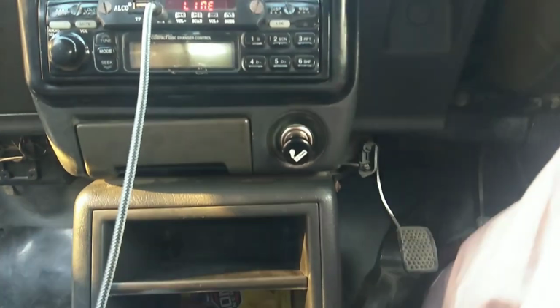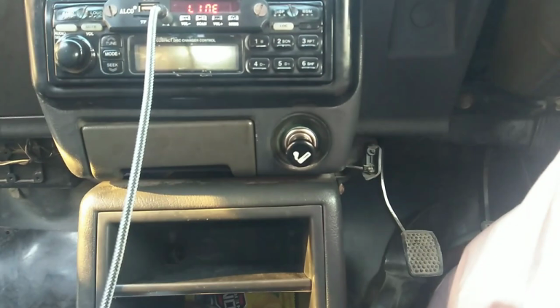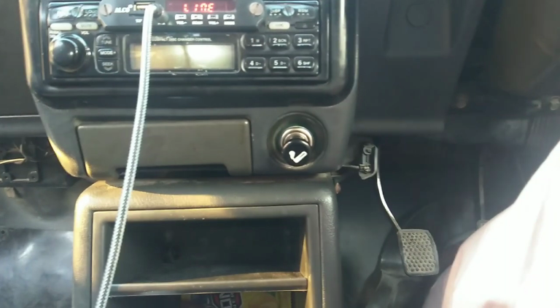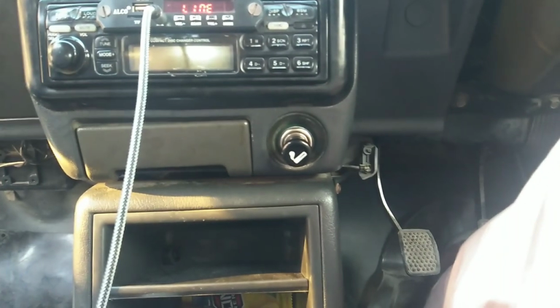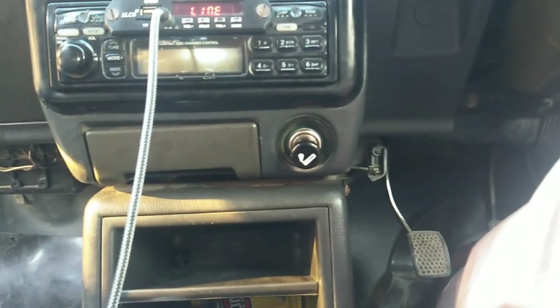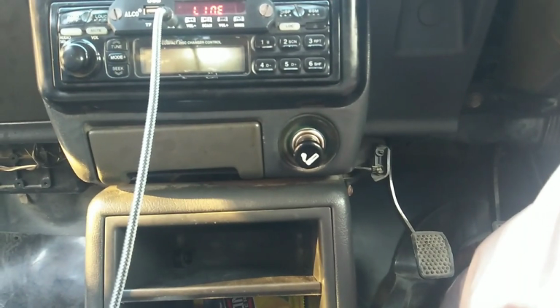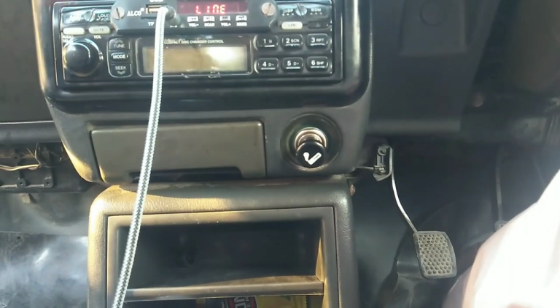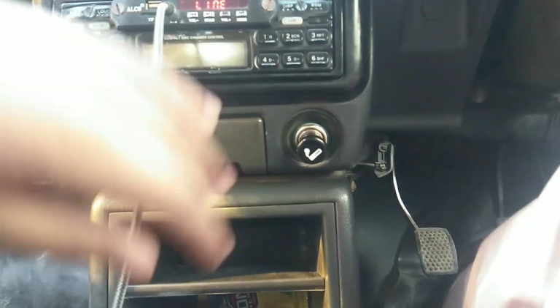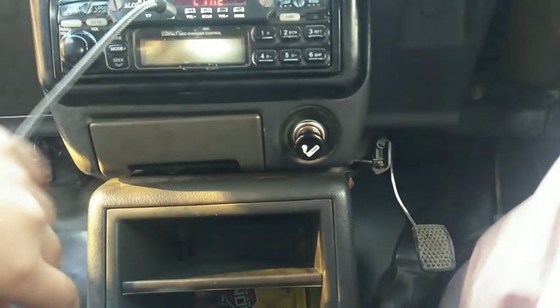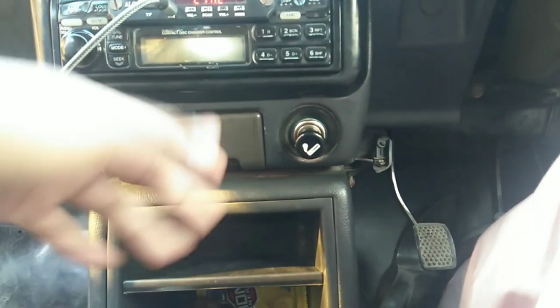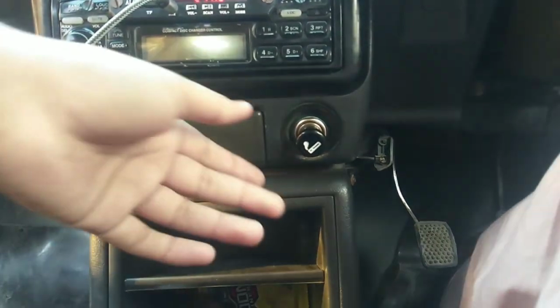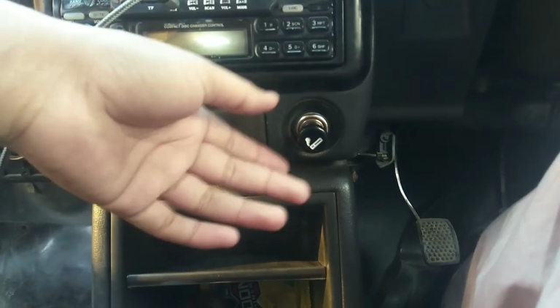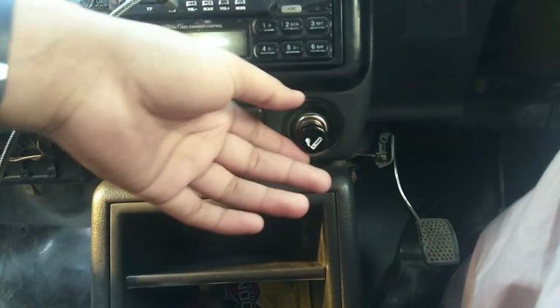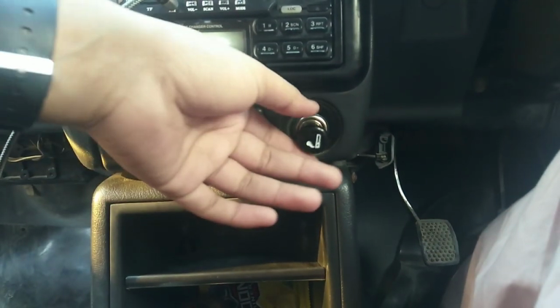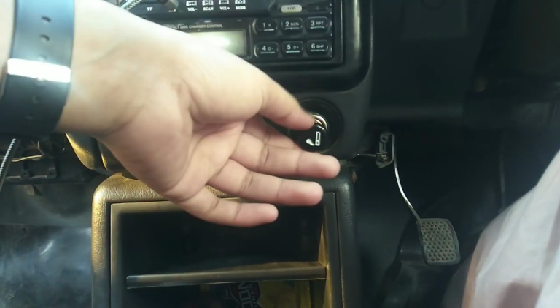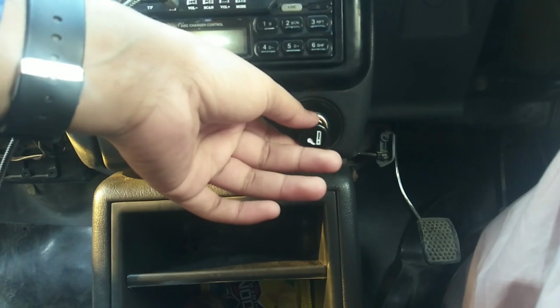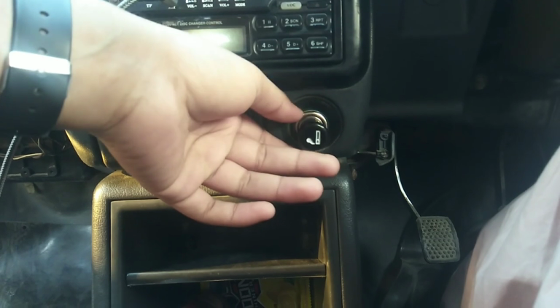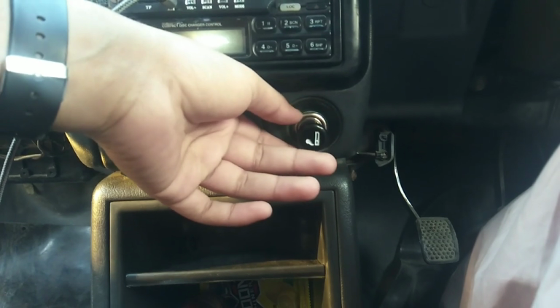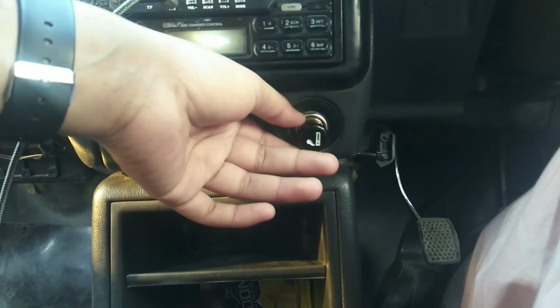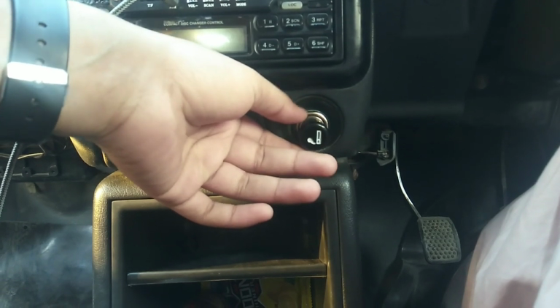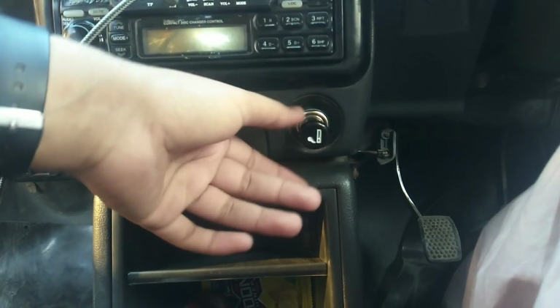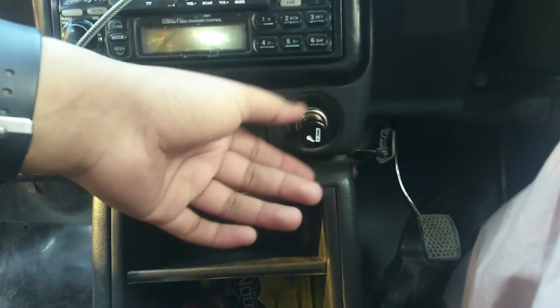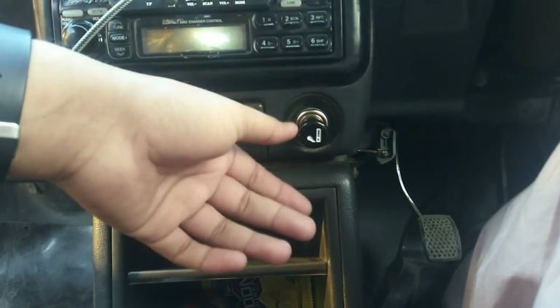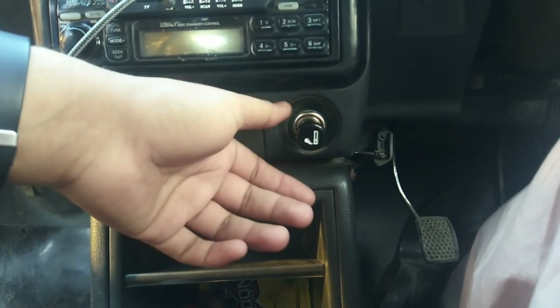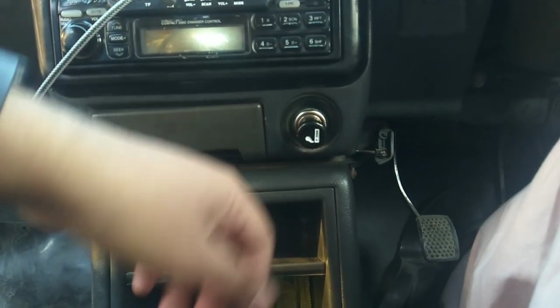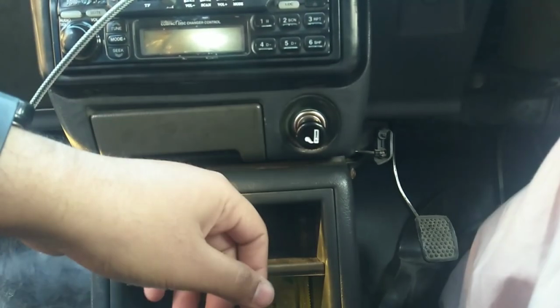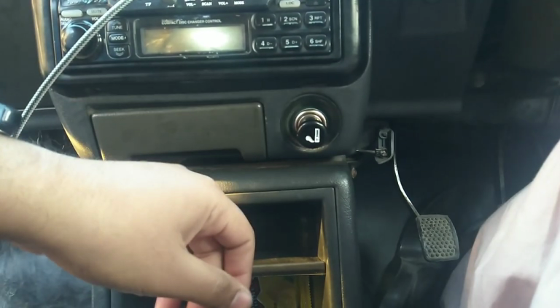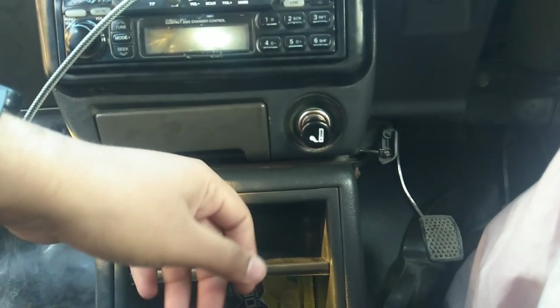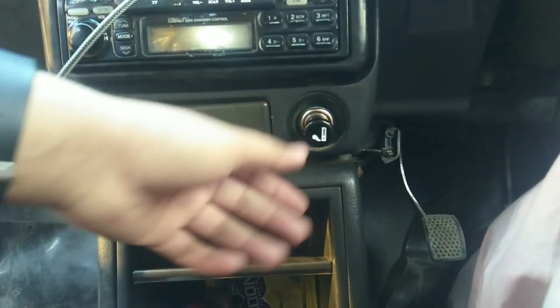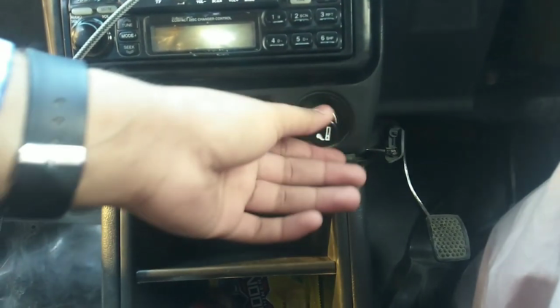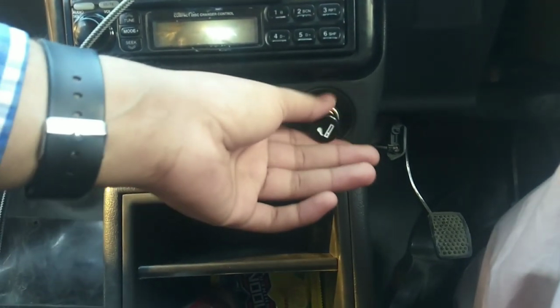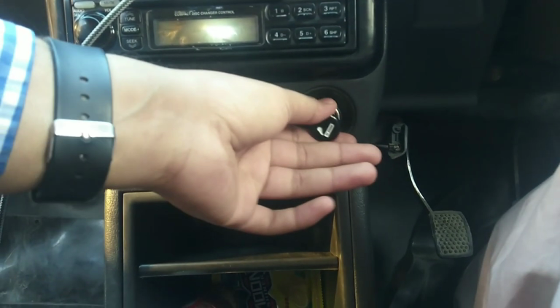Today you have to use a lighter, but people don't use it. You can use a lighter in the car. This is the use of this.